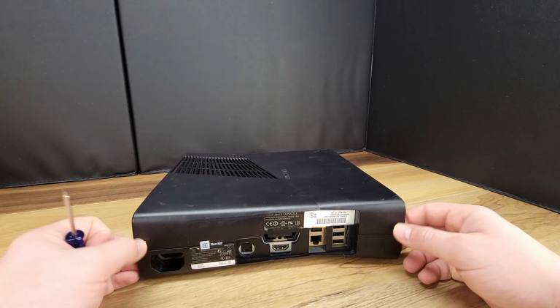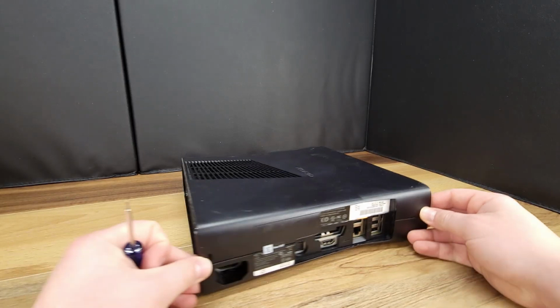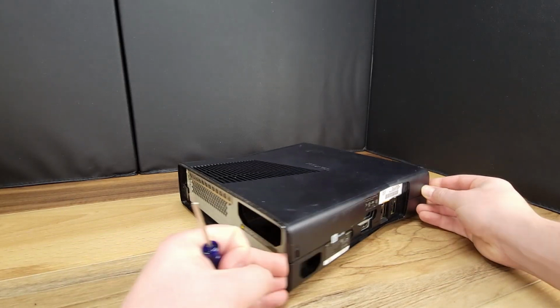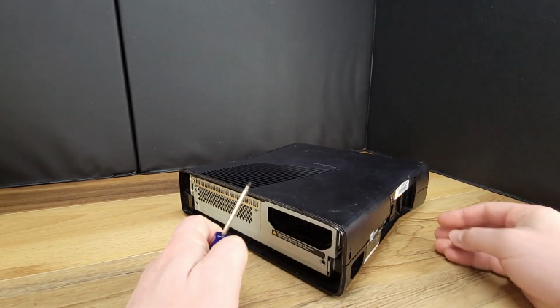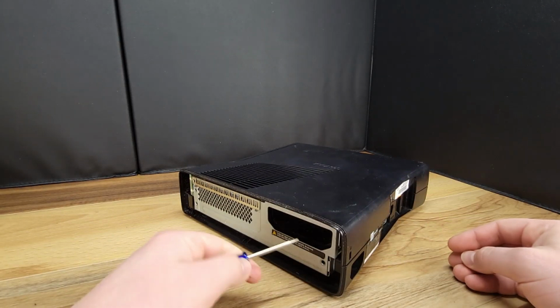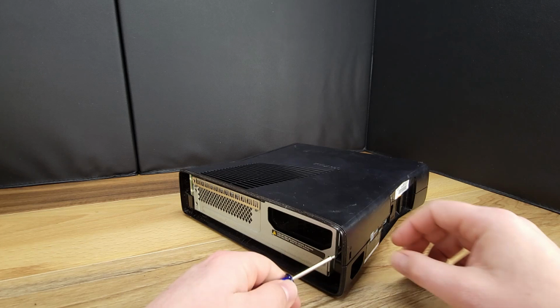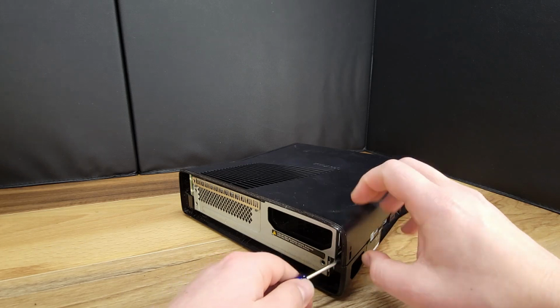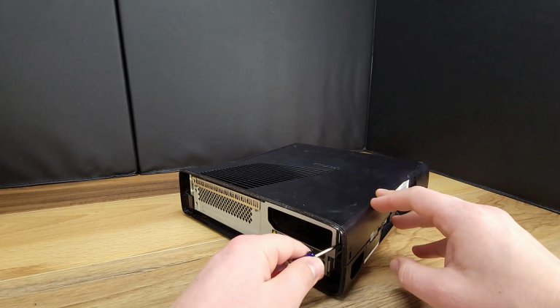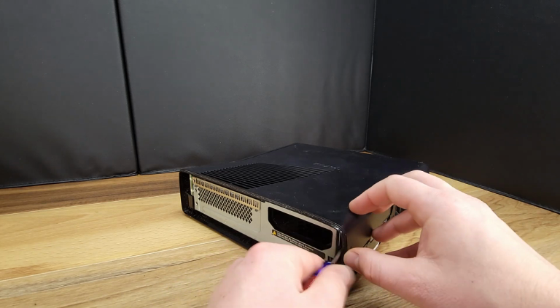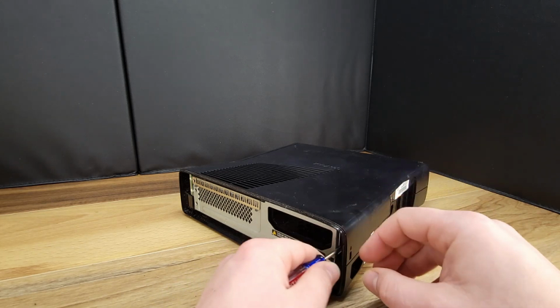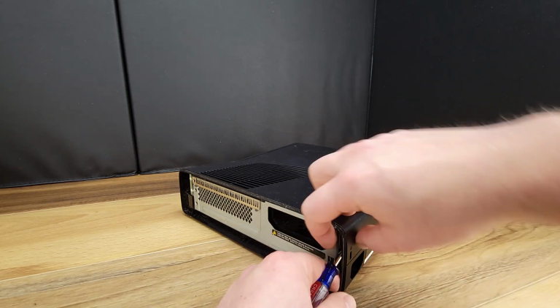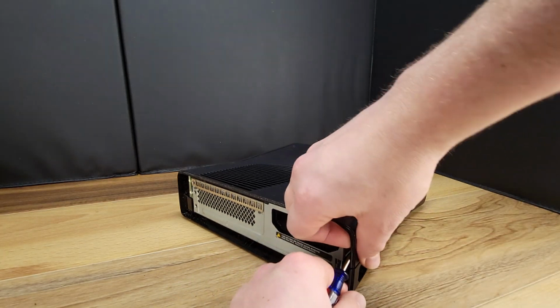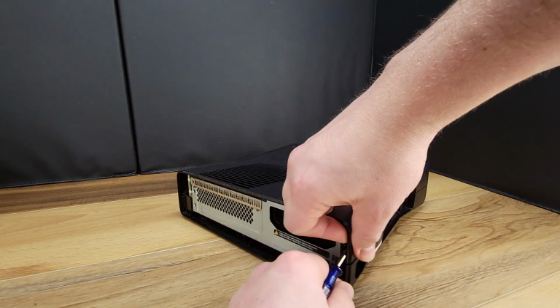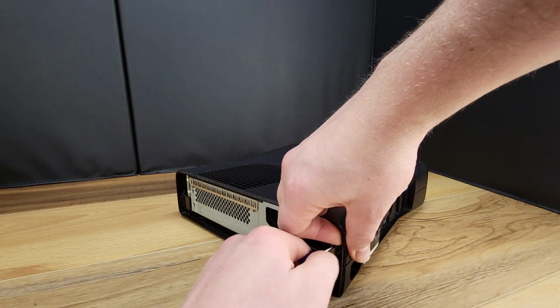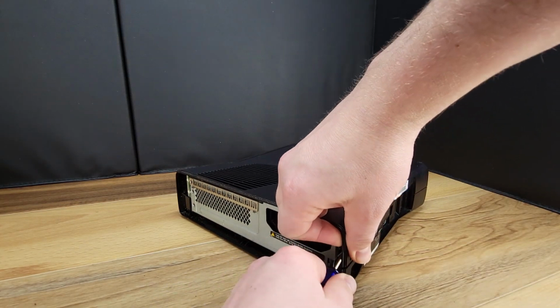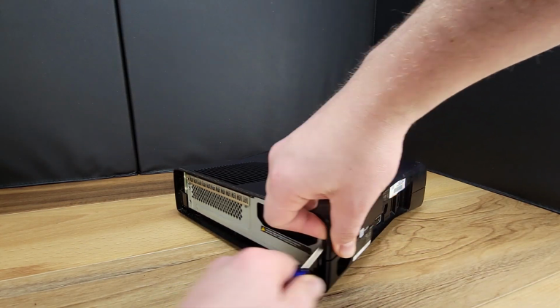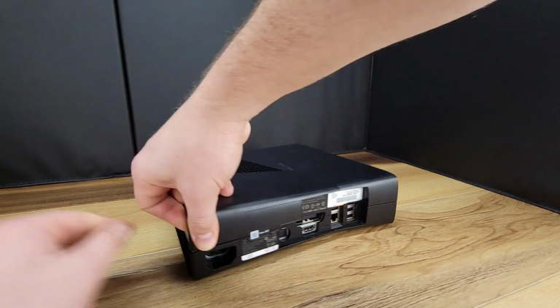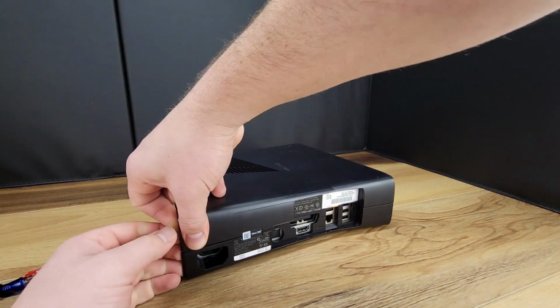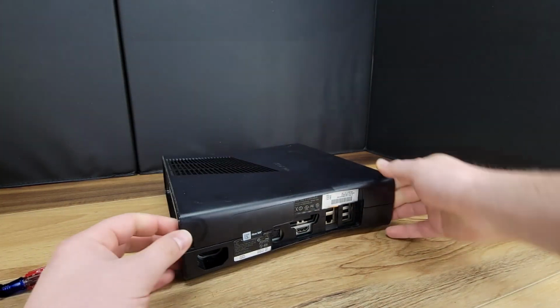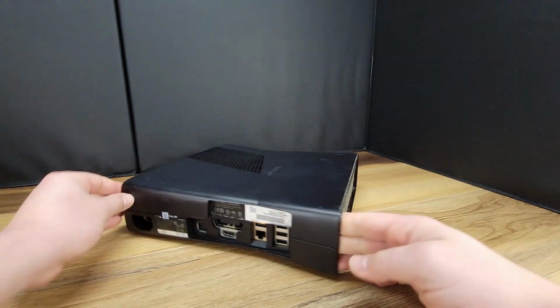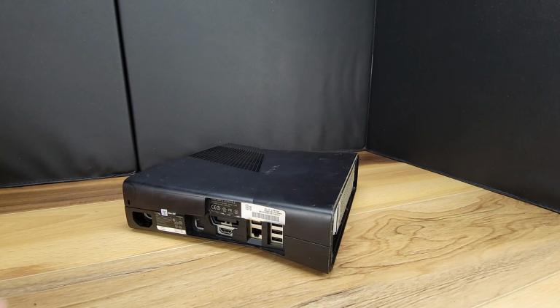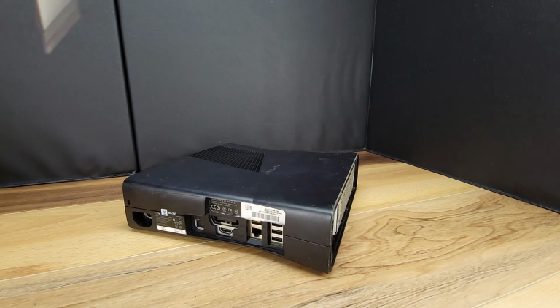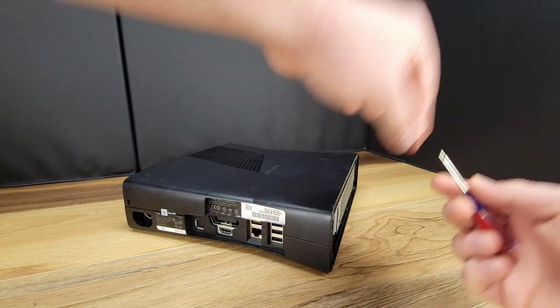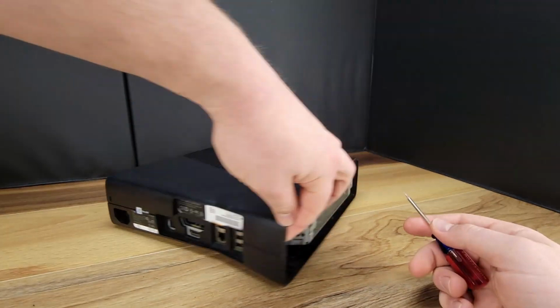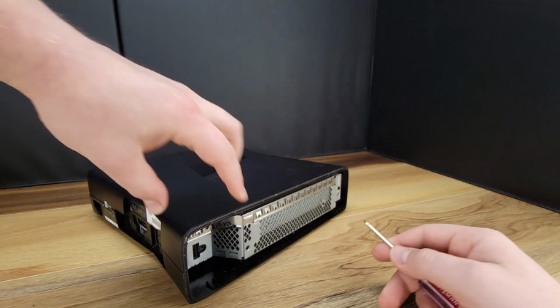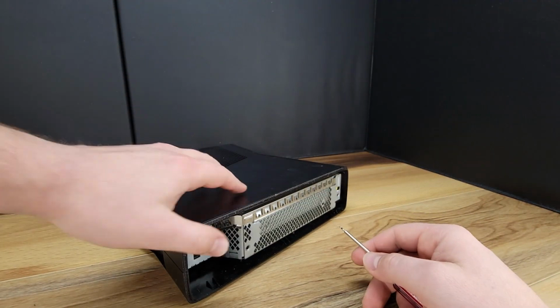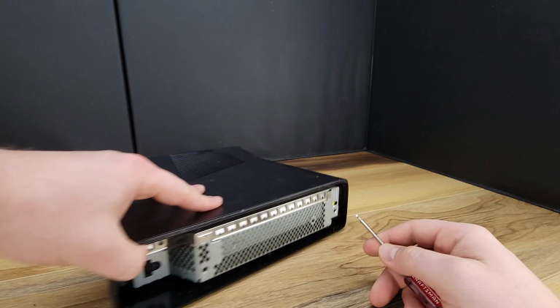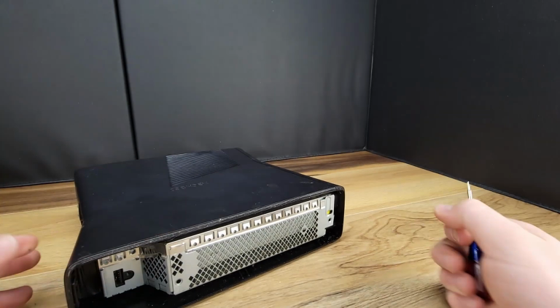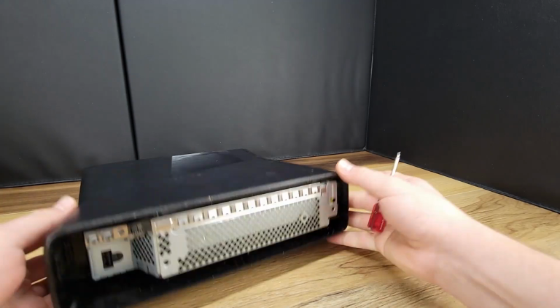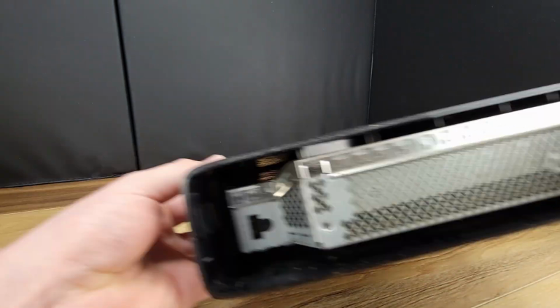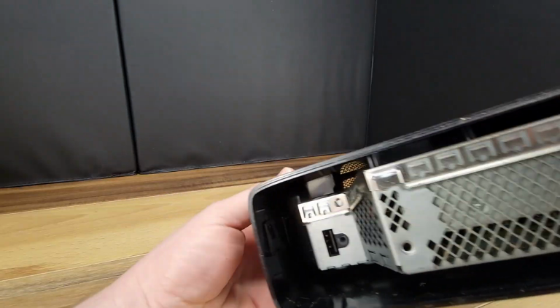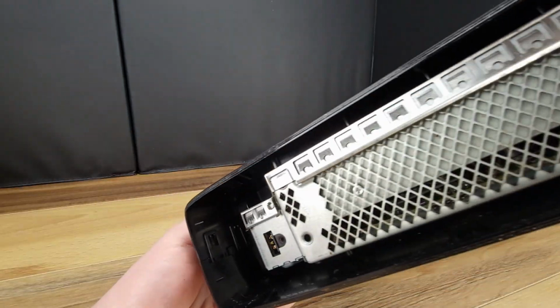Now it's time to split the case. Starting at one side you'll want to use the small screwdriver or a pick to loosen the clips, freeing the two halves from one another.